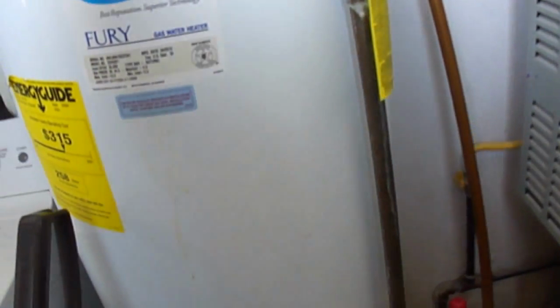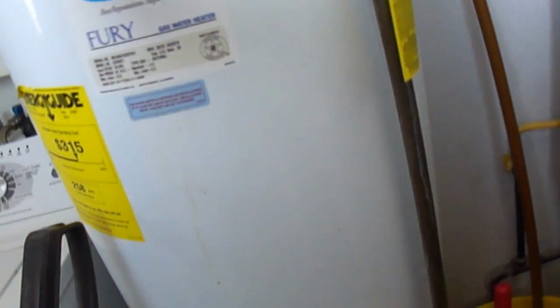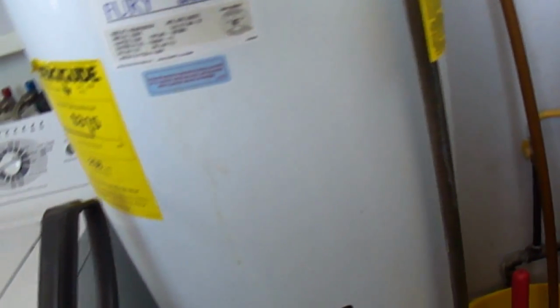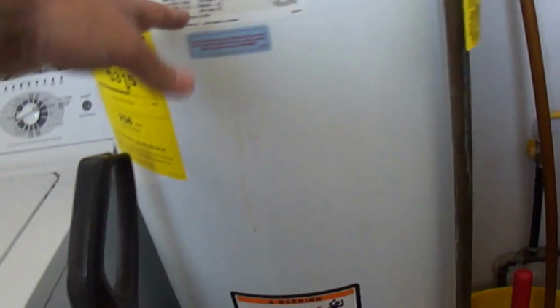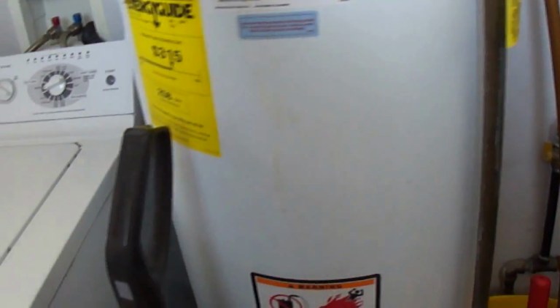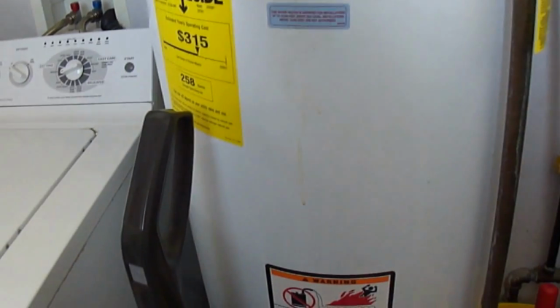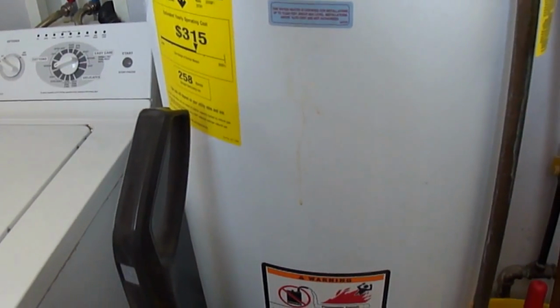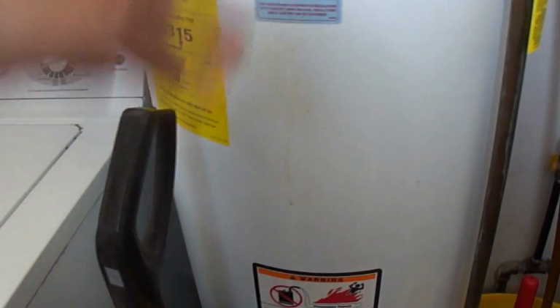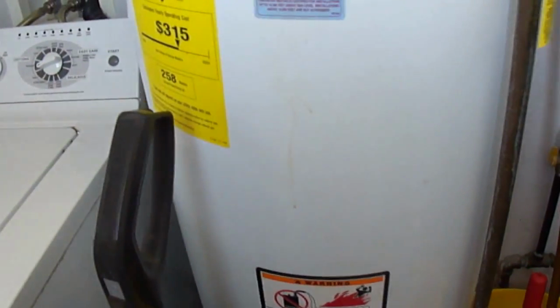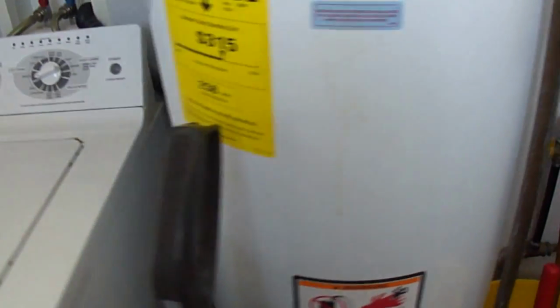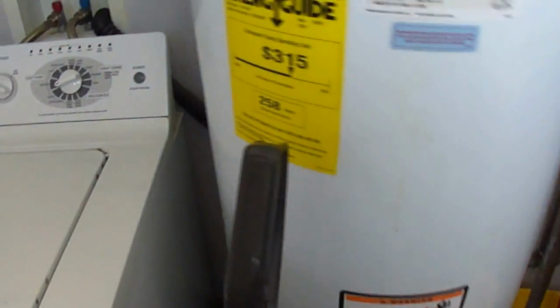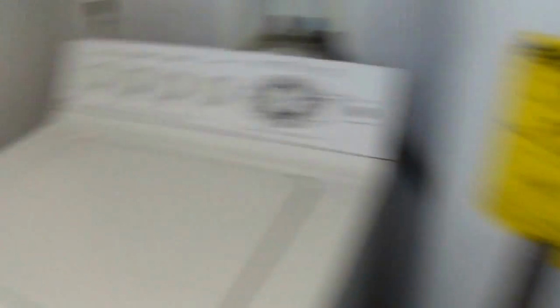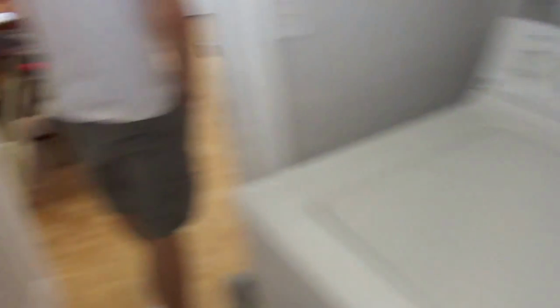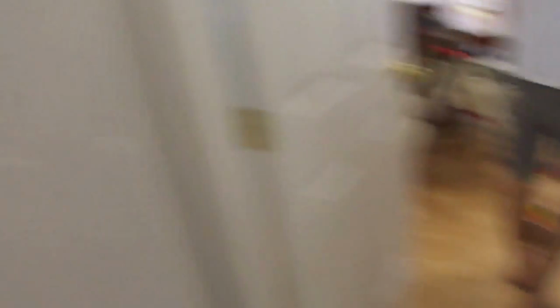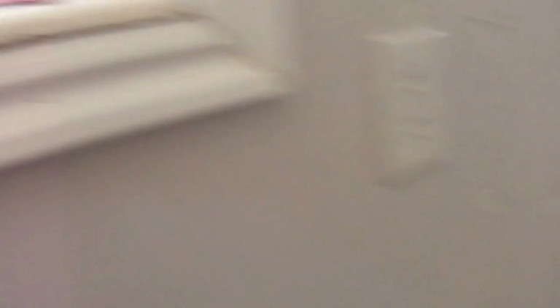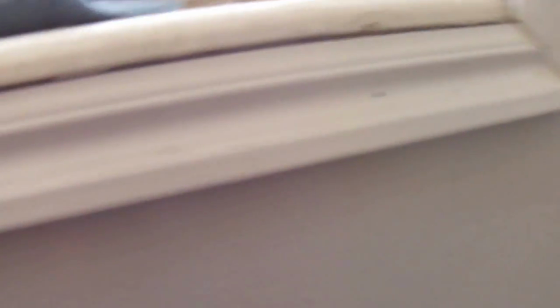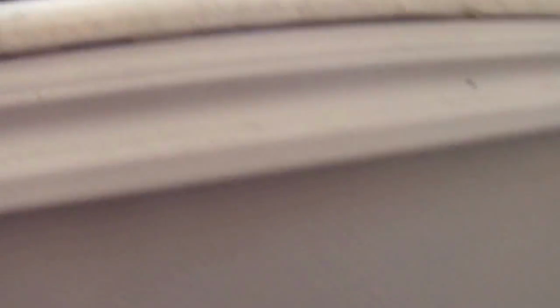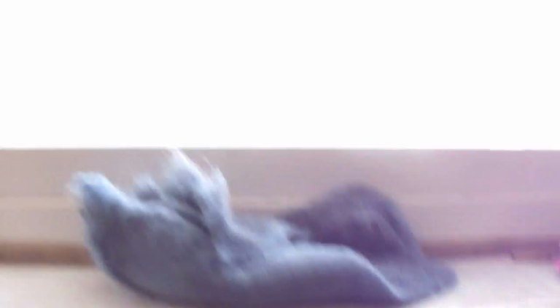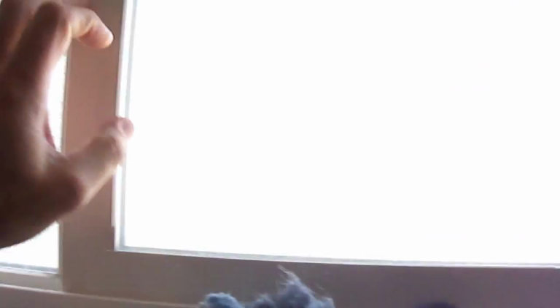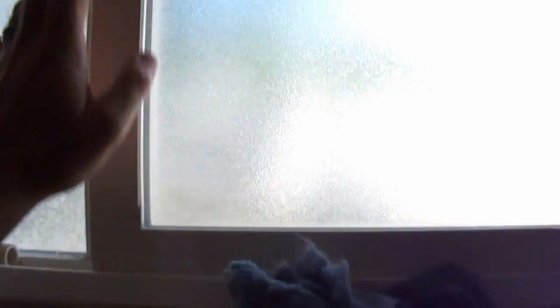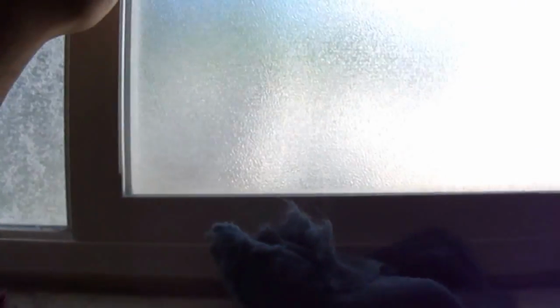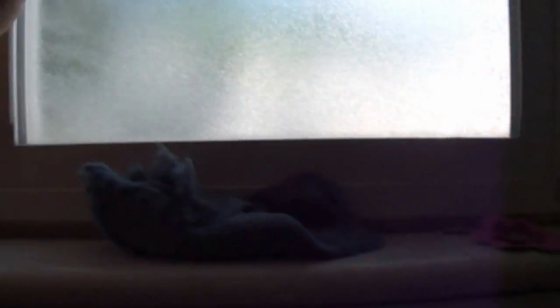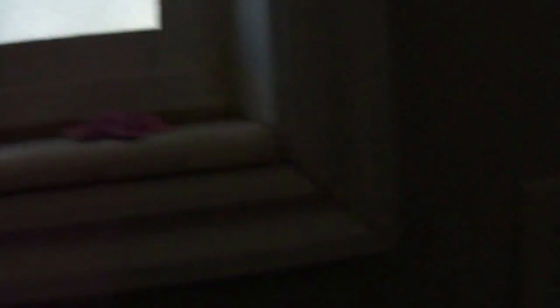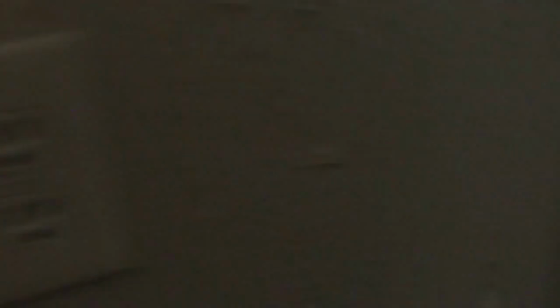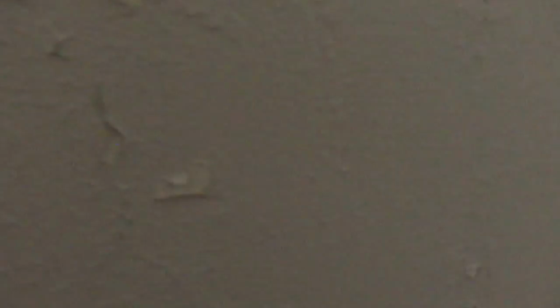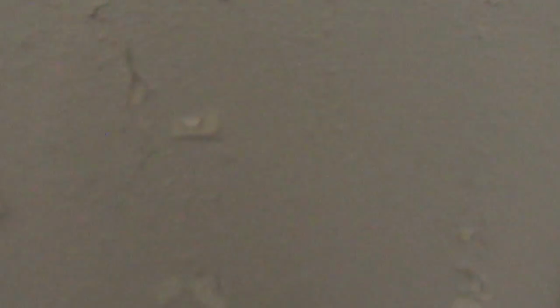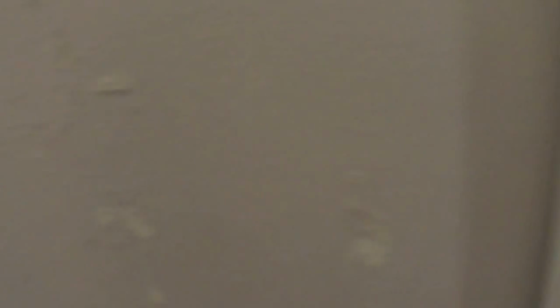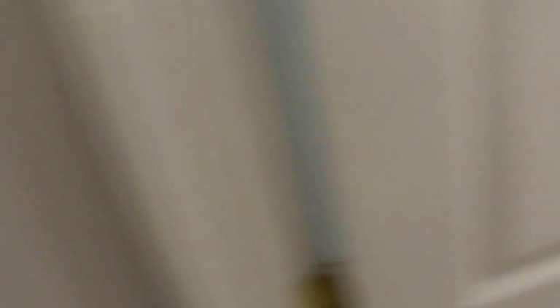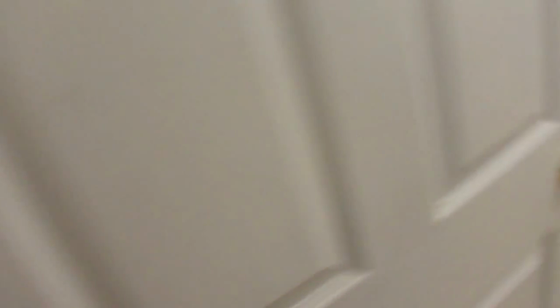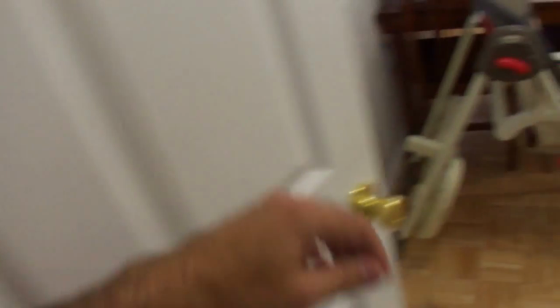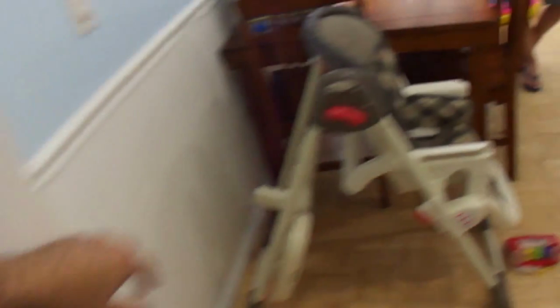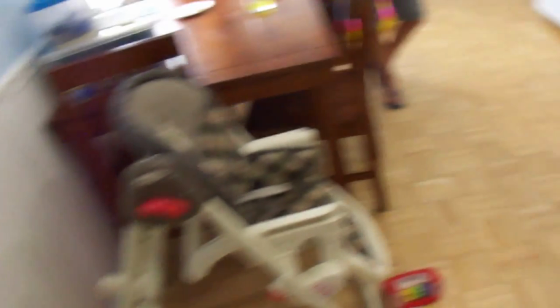We've got straps. This has been working fine — hot water heater. It's fine, there's no smell running out.